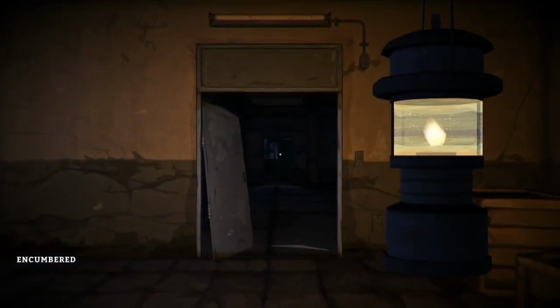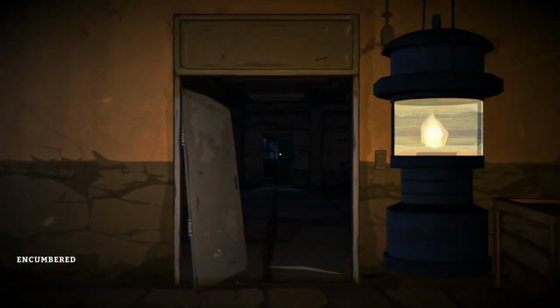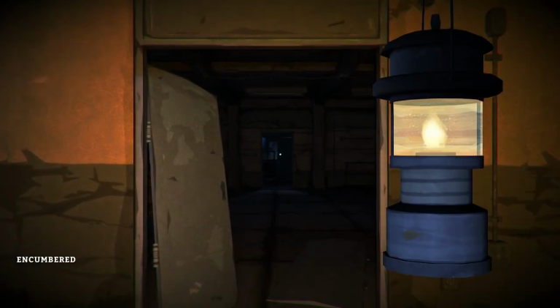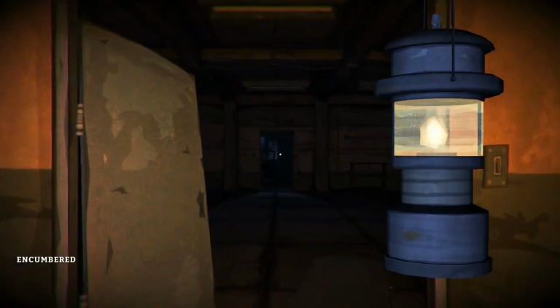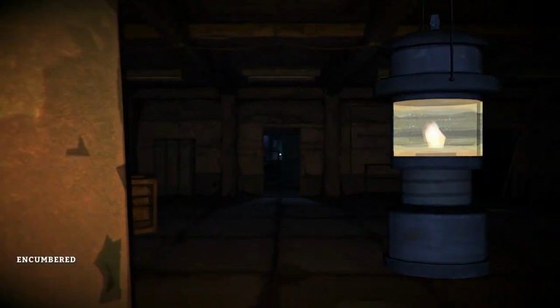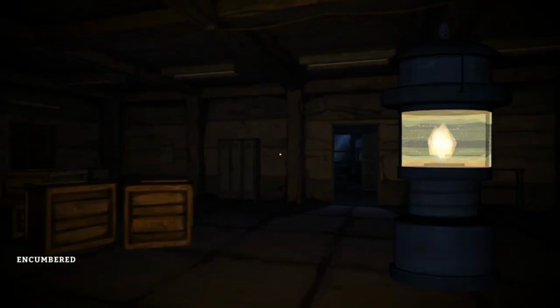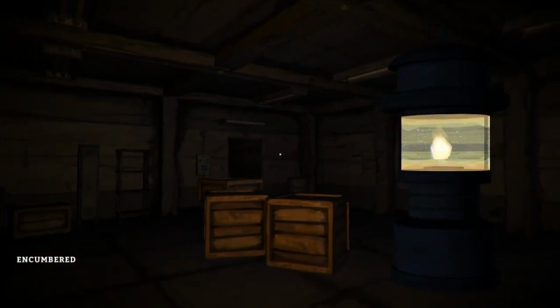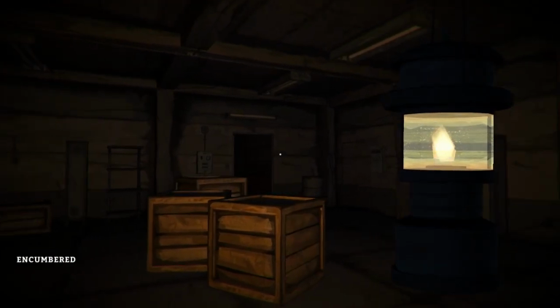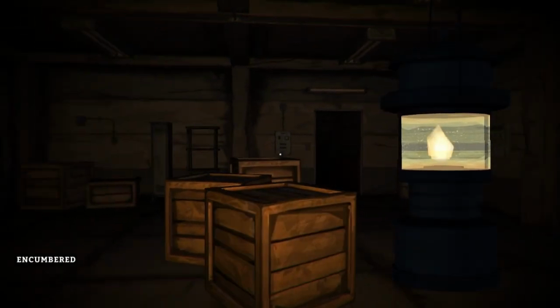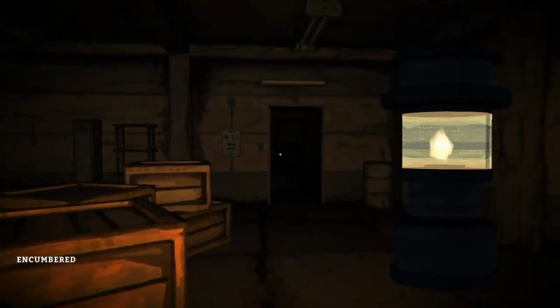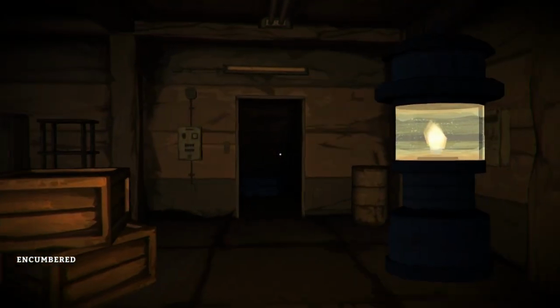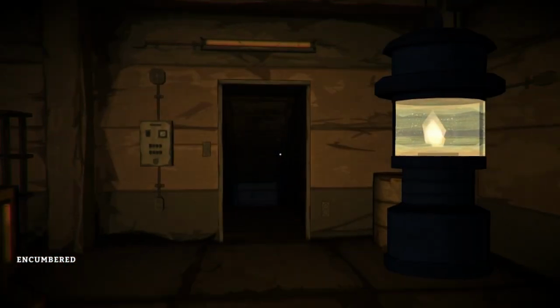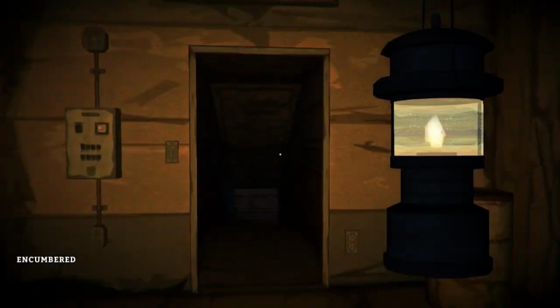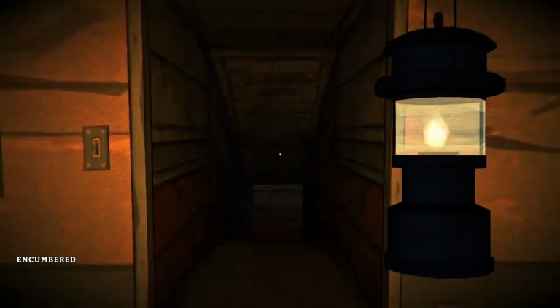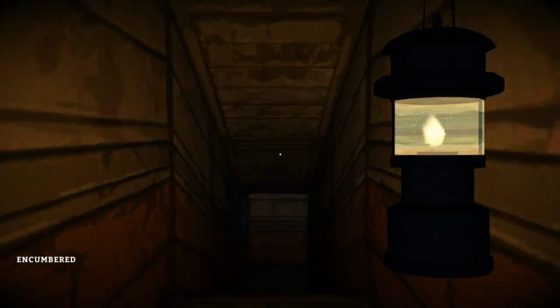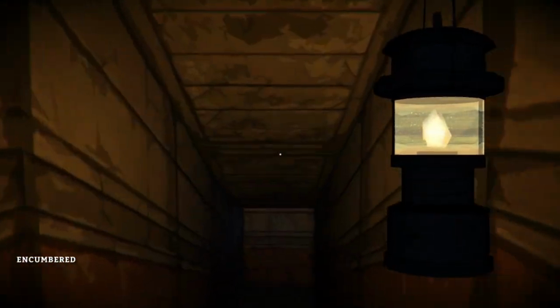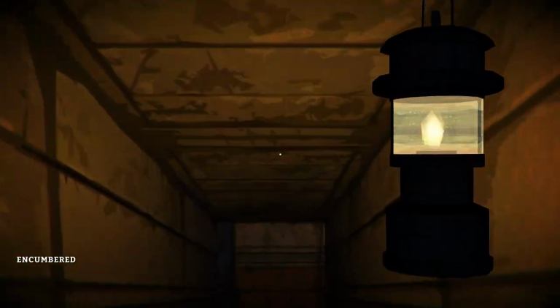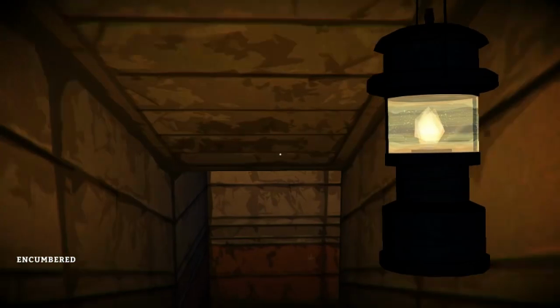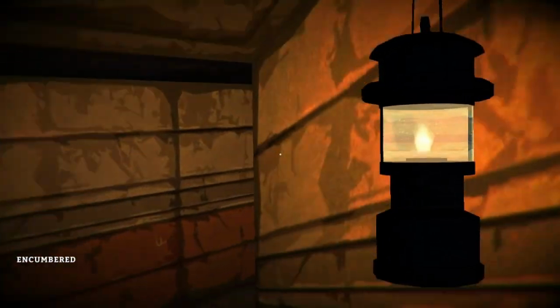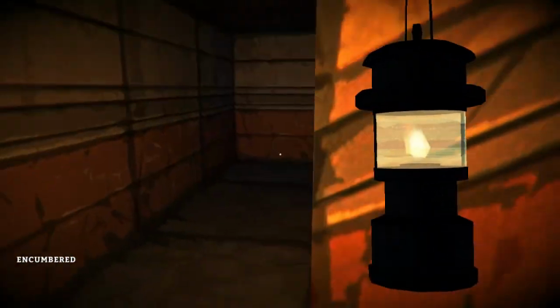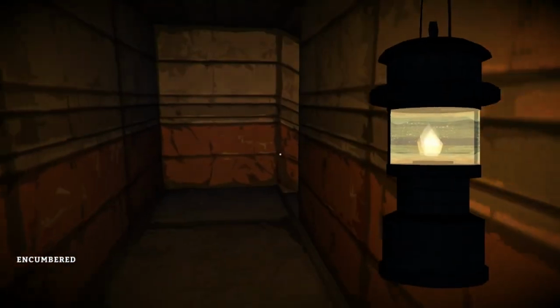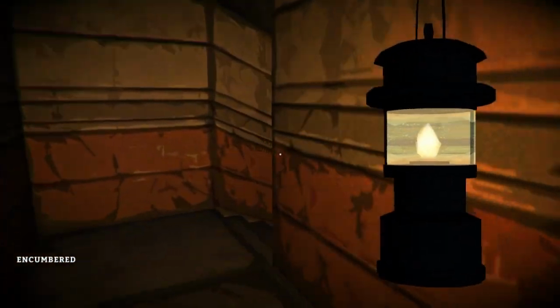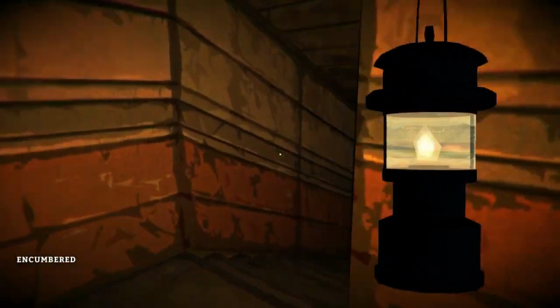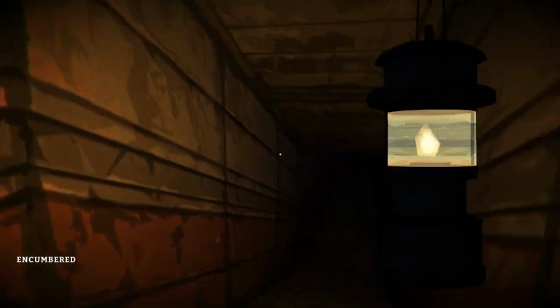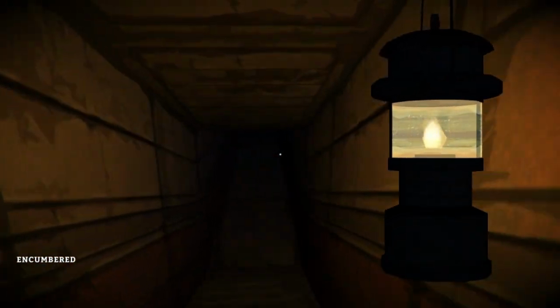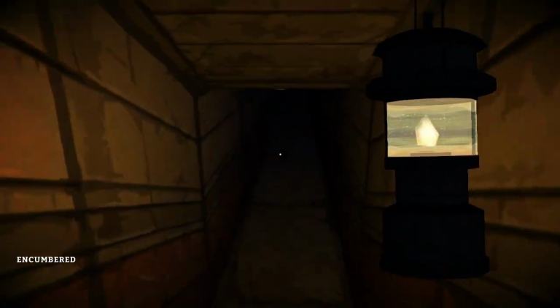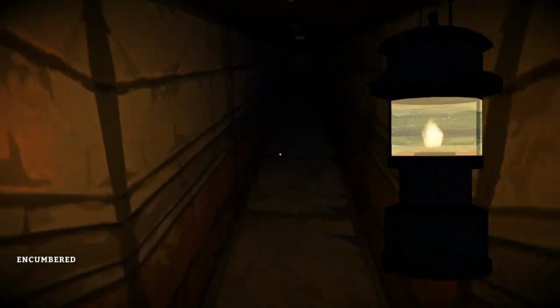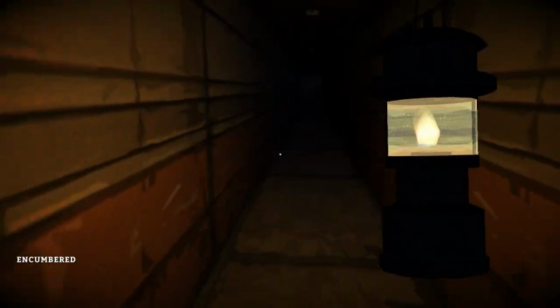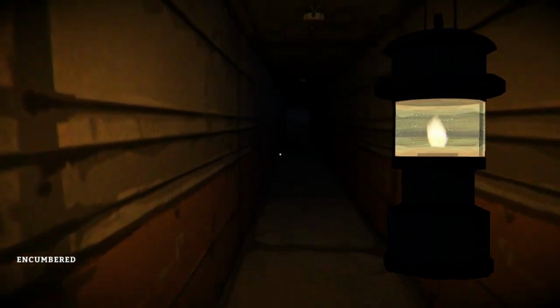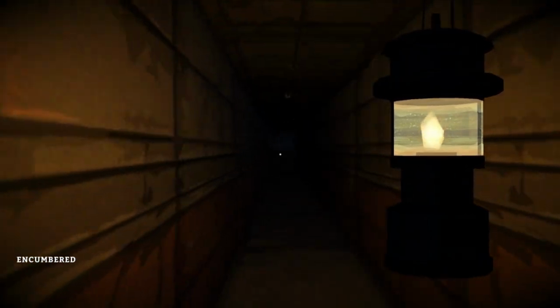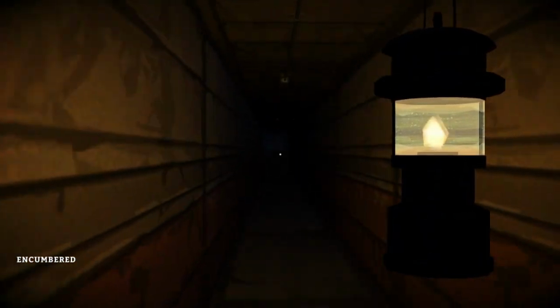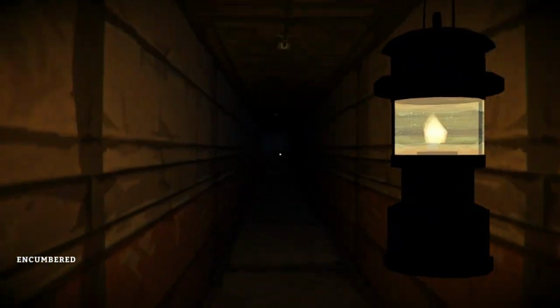Some kind of torch or lantern is recommended for this transition, because the dam interior is rather gloomy, and there's also a dark cave later on too. So make your way through the dam, down this passageway, to the large room that's full of weird equipment.